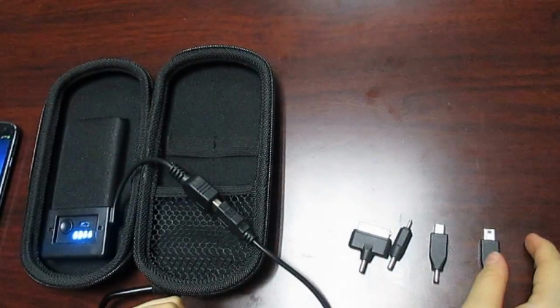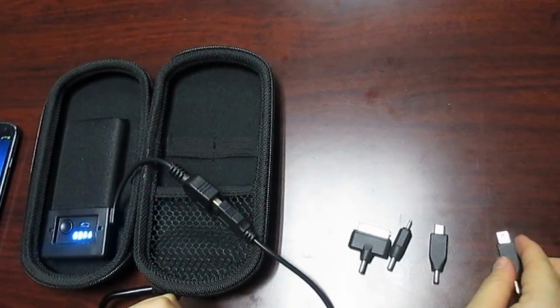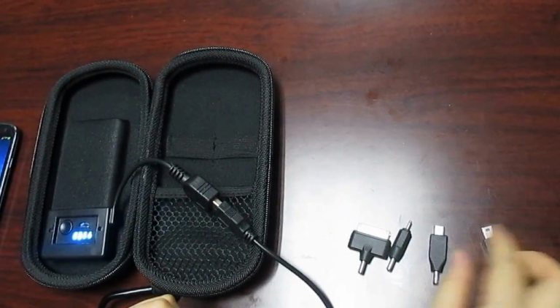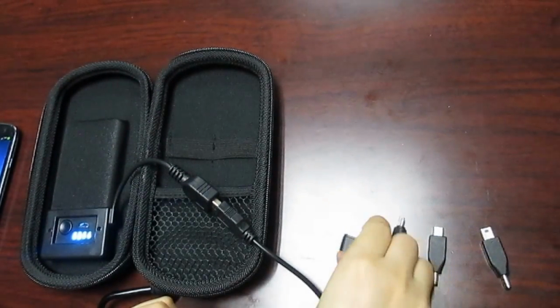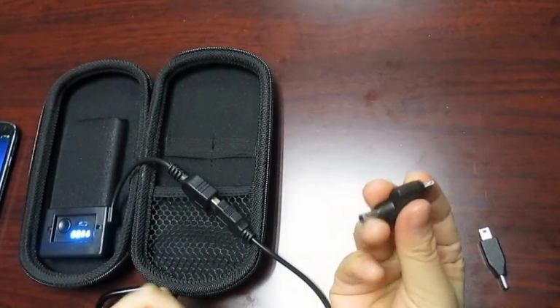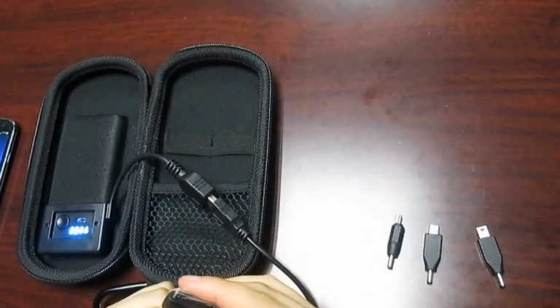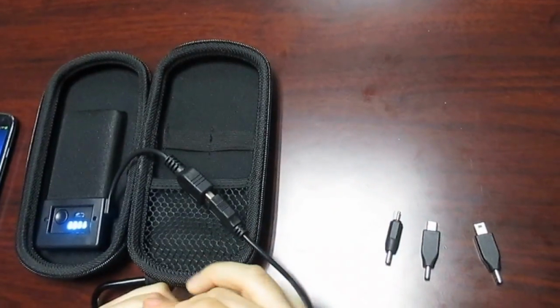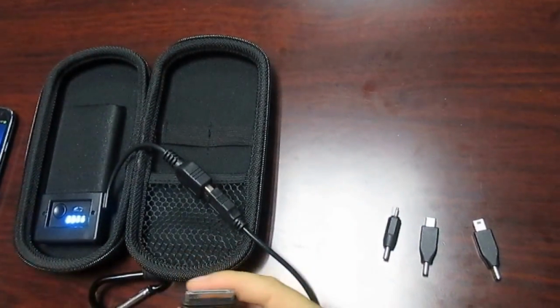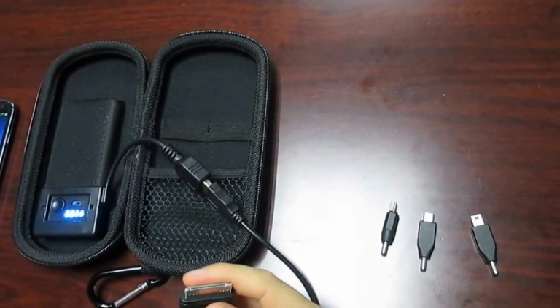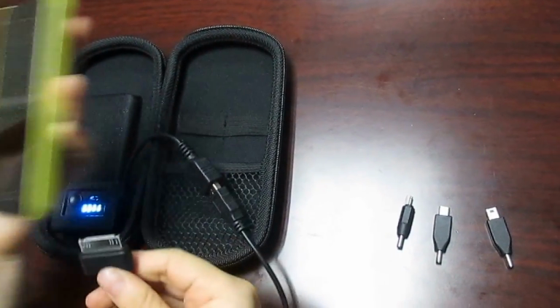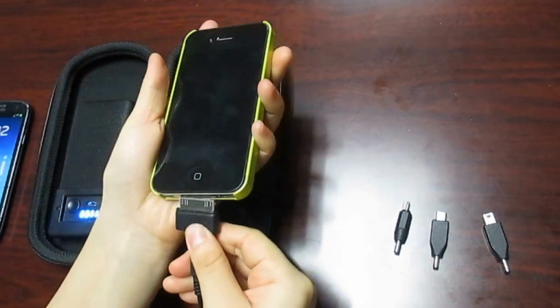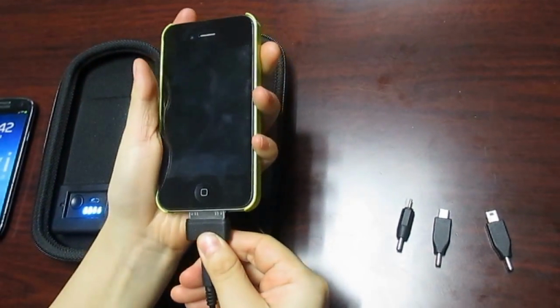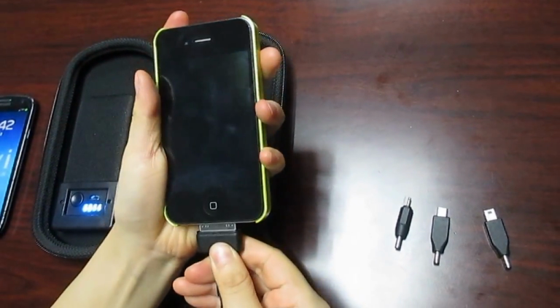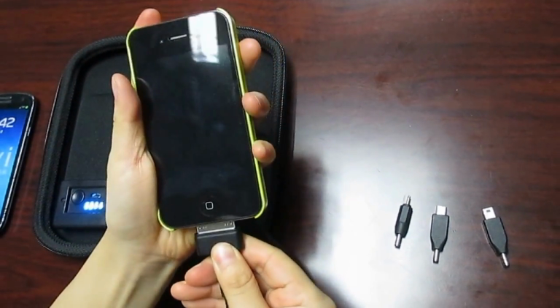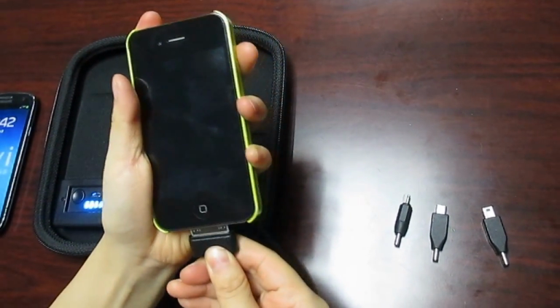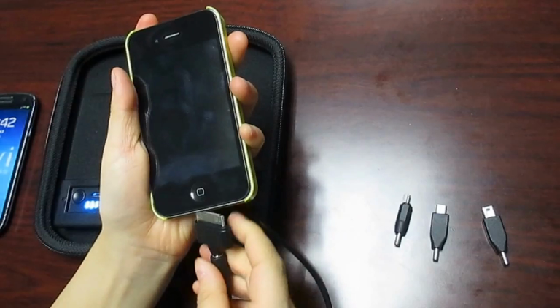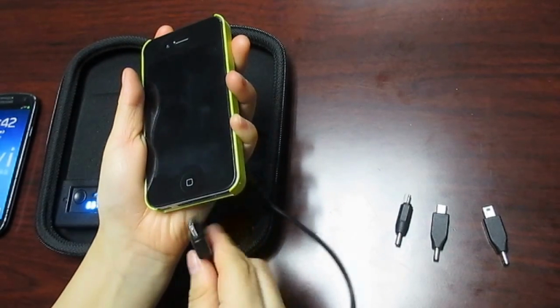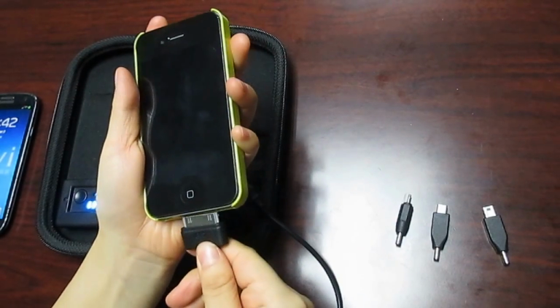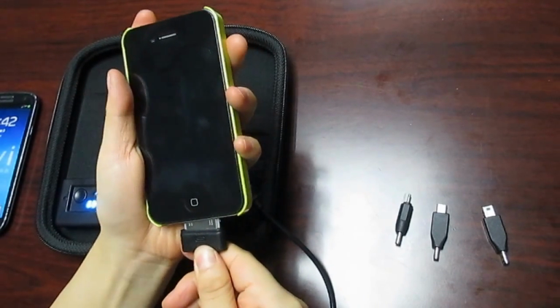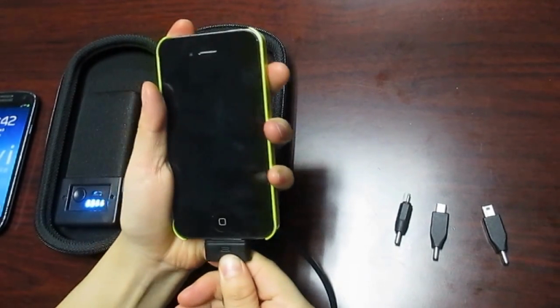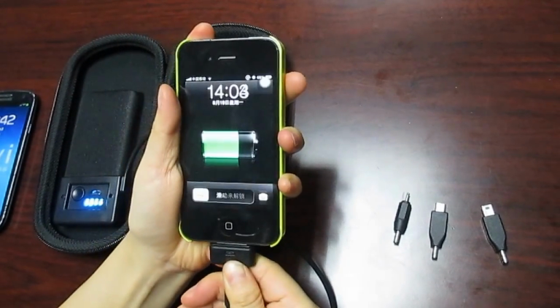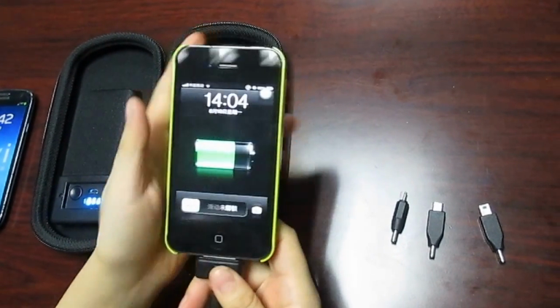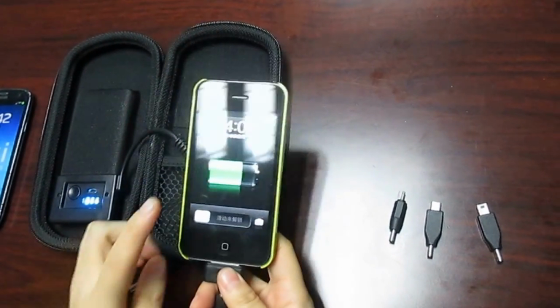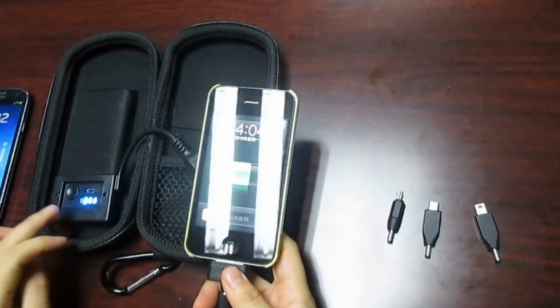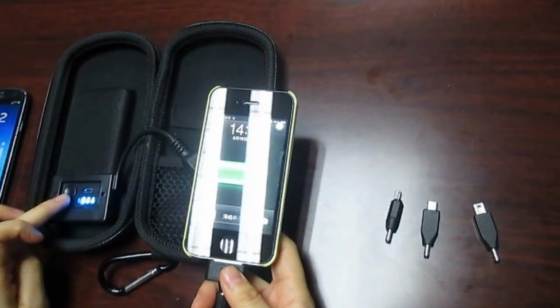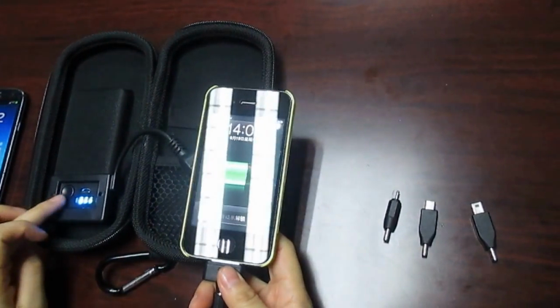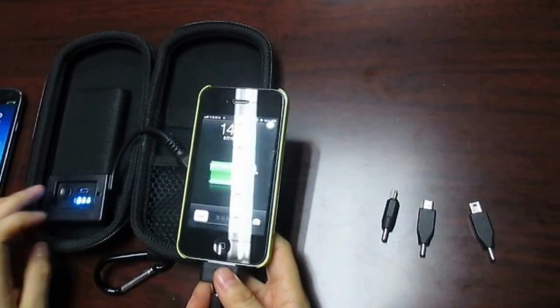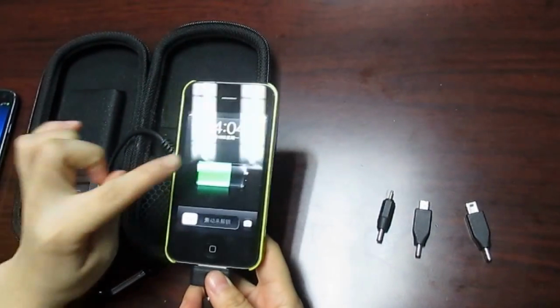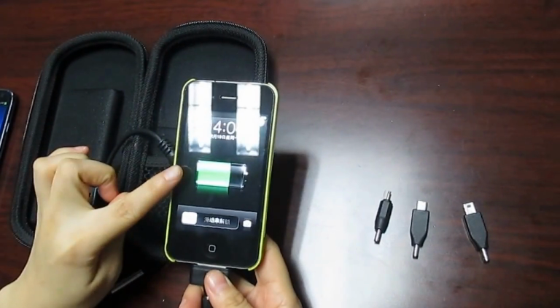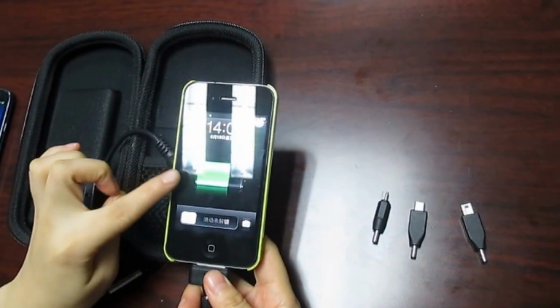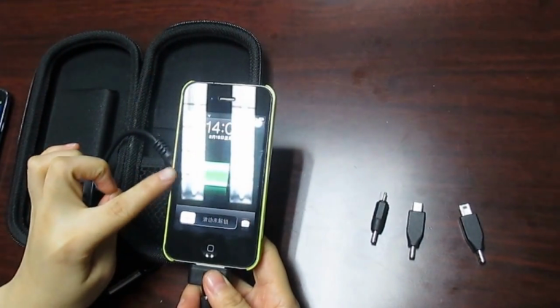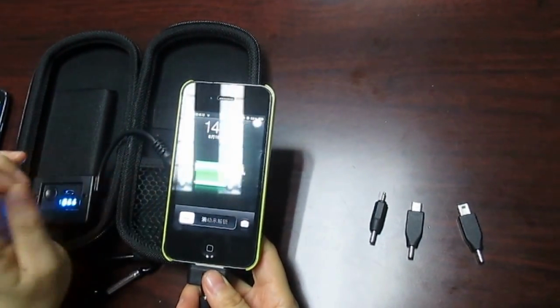And use the iPhone 4. Let's check. Press this button — charging.